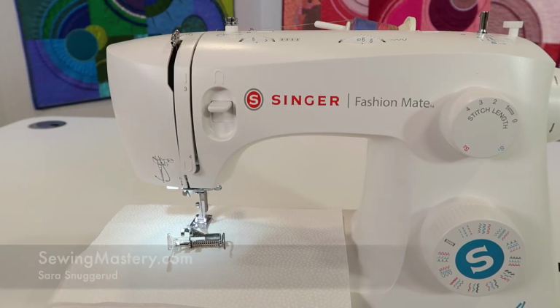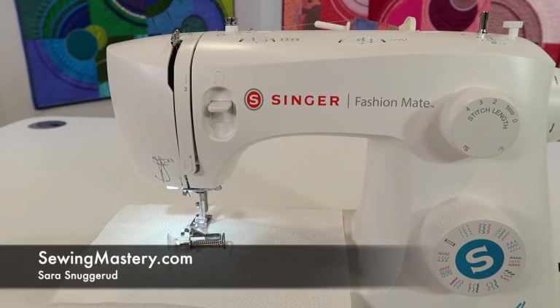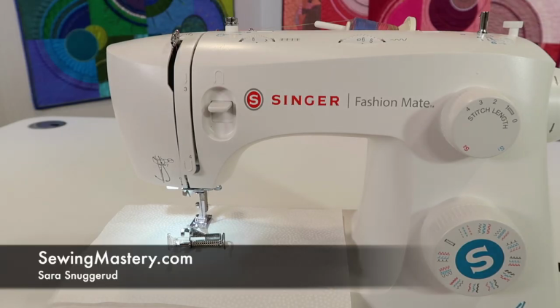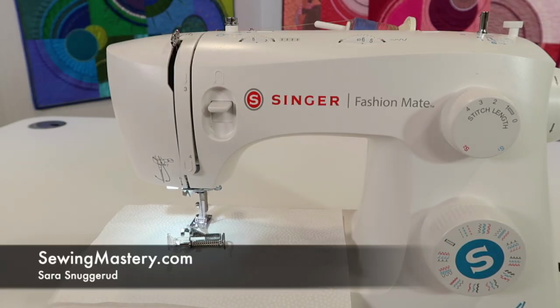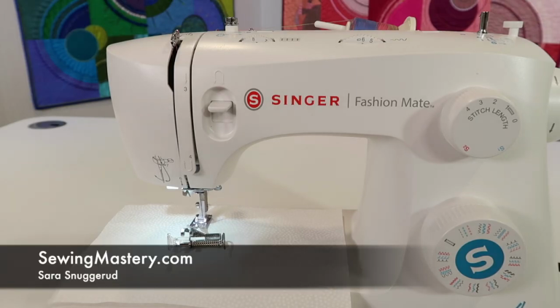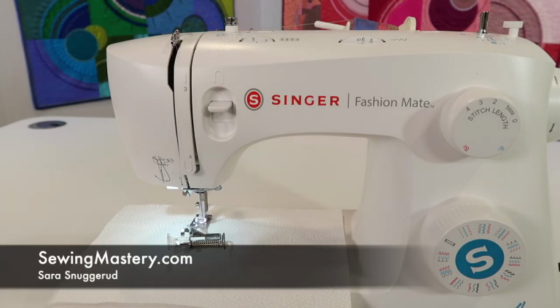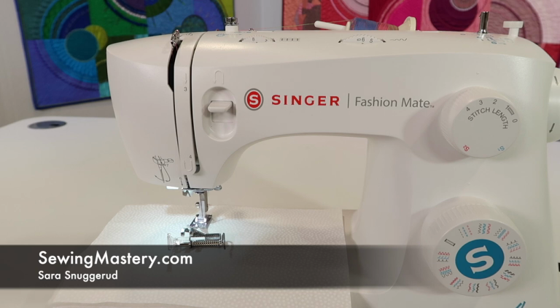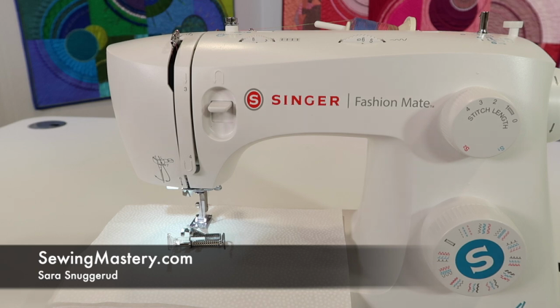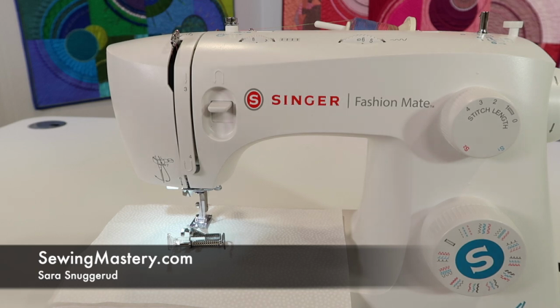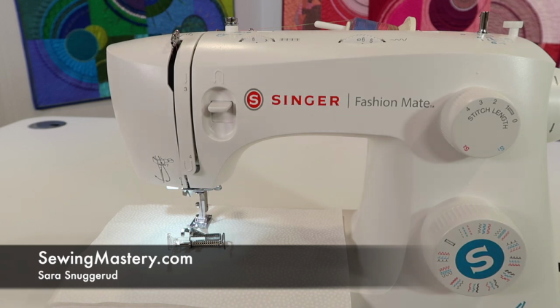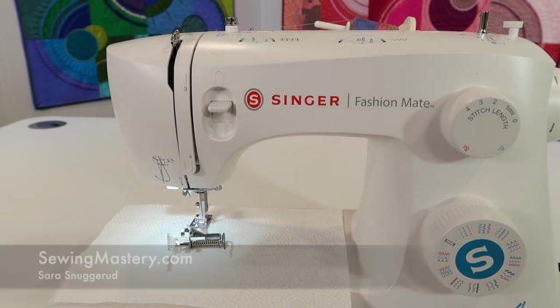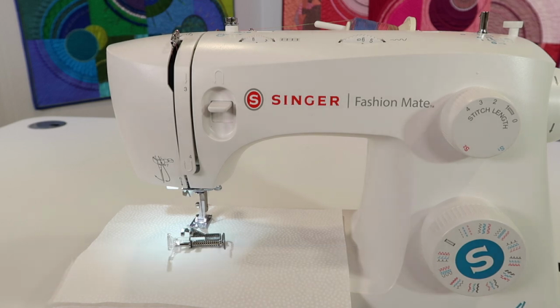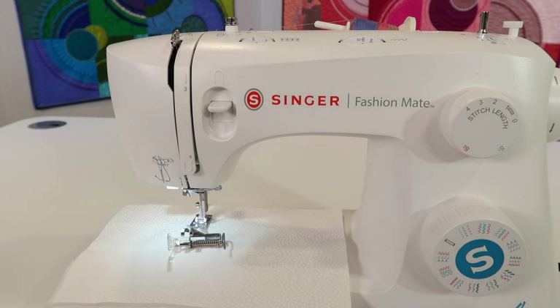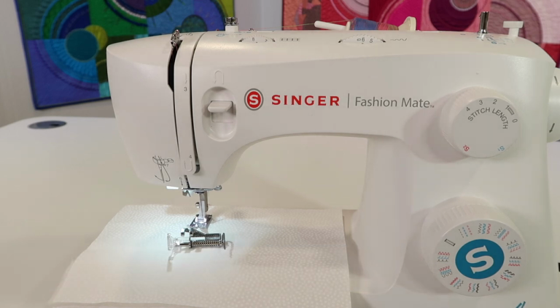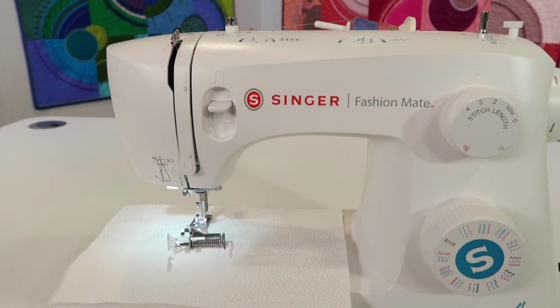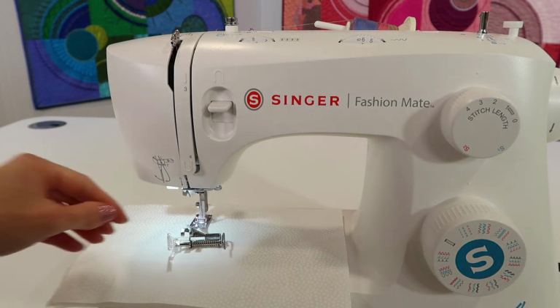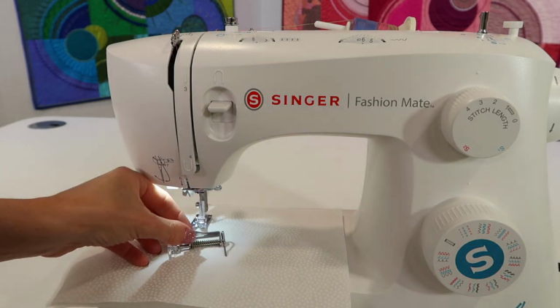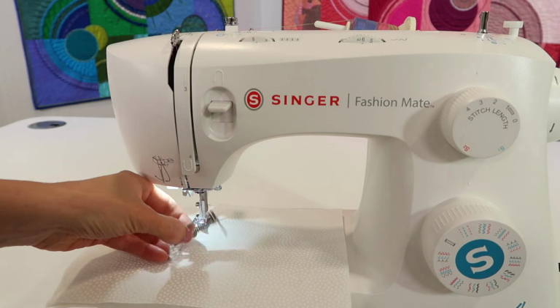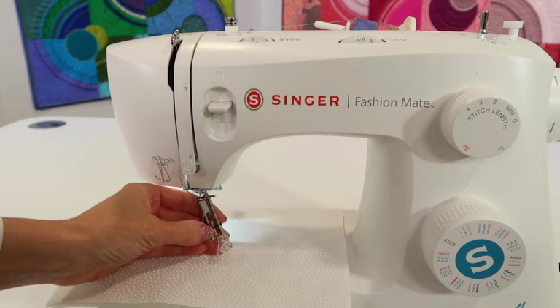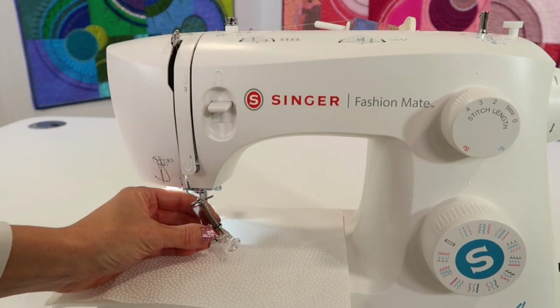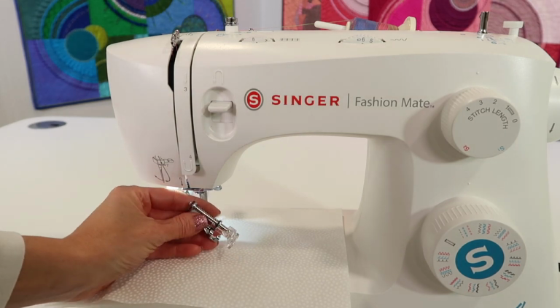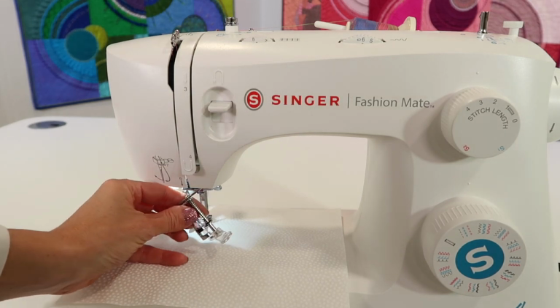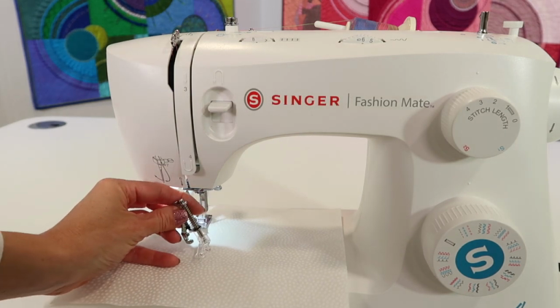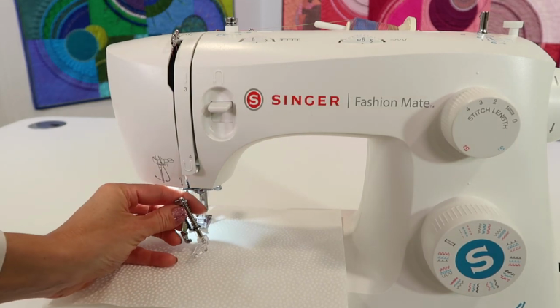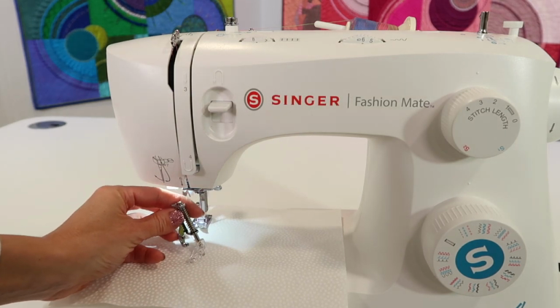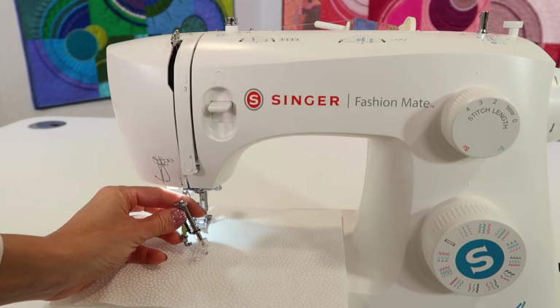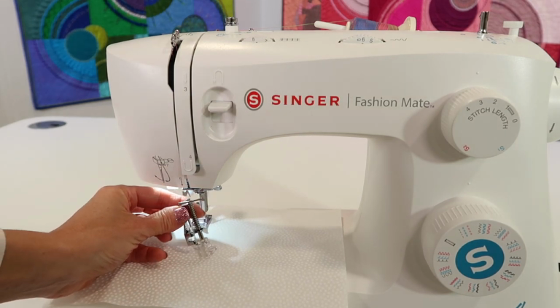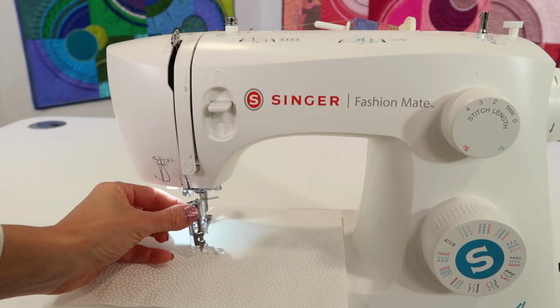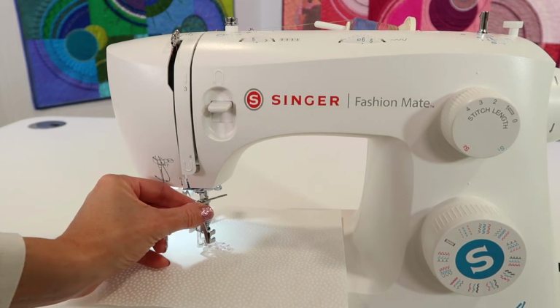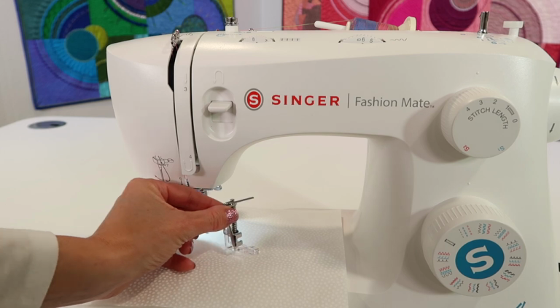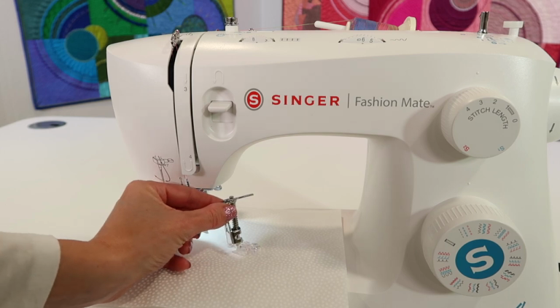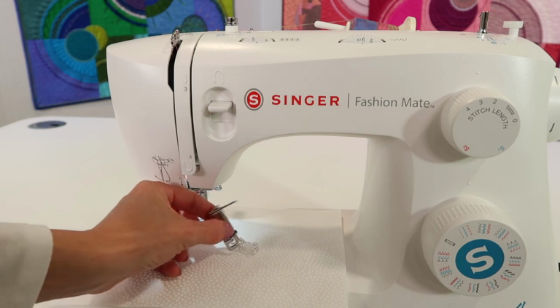Yes, you can free motion quilt on the Singer Fashion Mate 3342. You are going to need to purchase a free motion foot. It will be considered a low shank foot, and there are a couple of things to know about this foot.